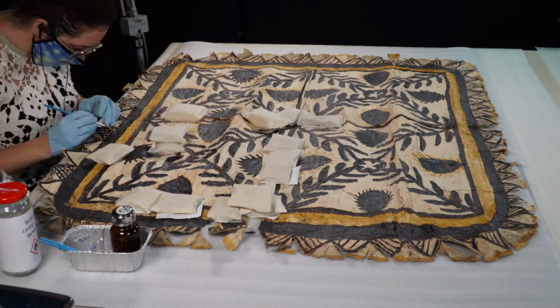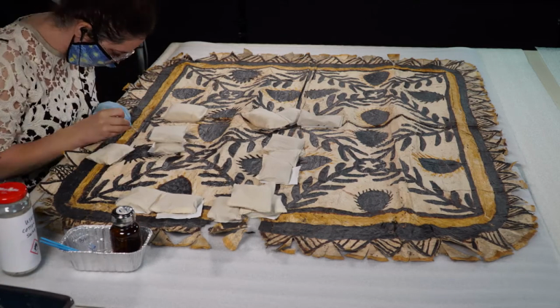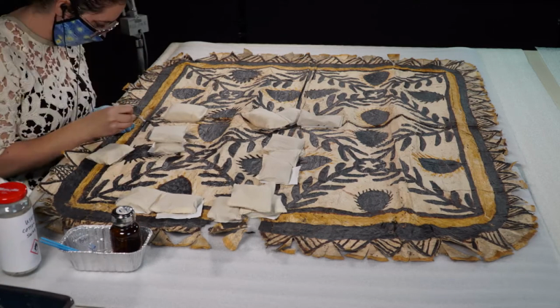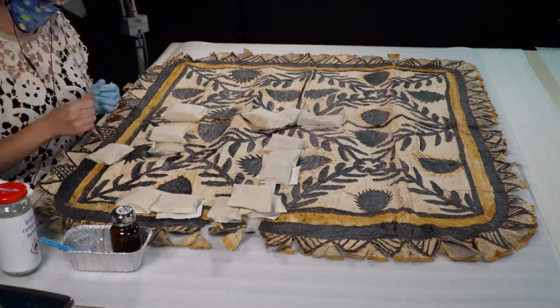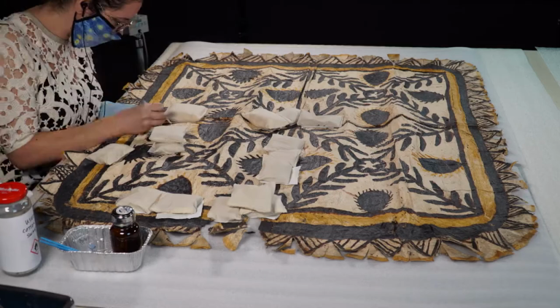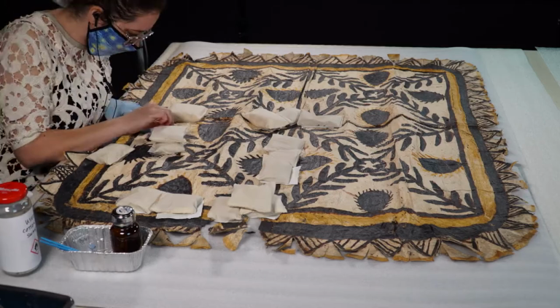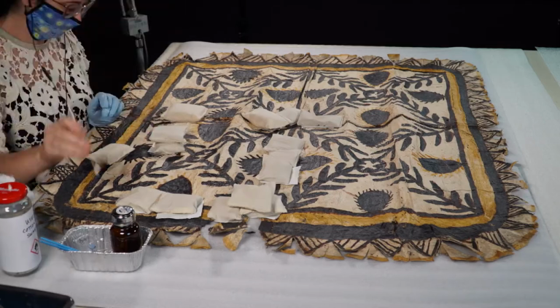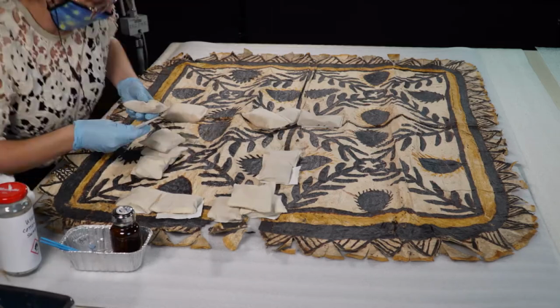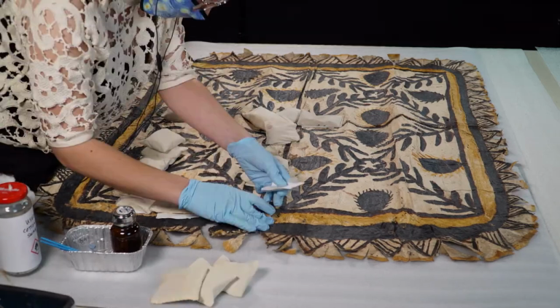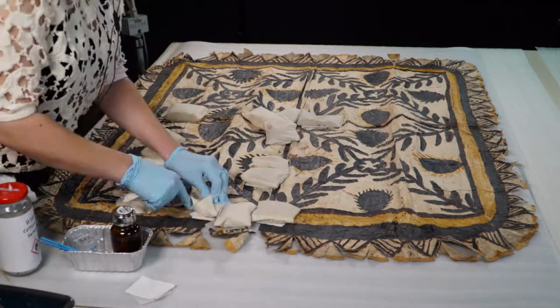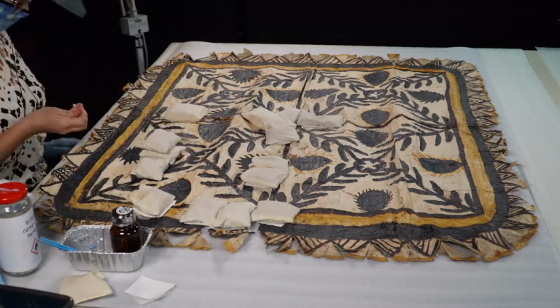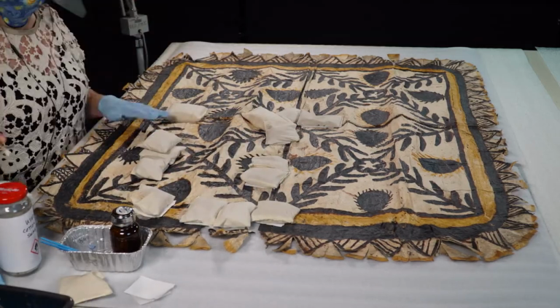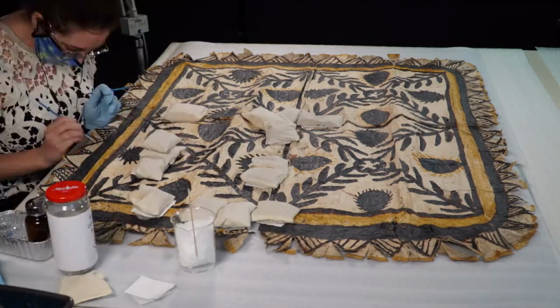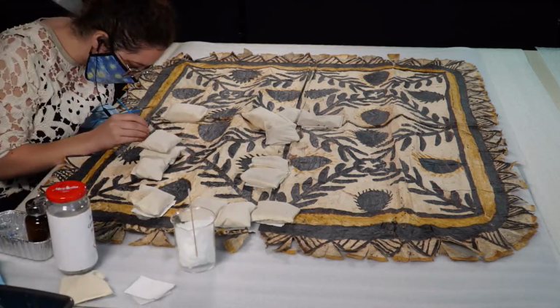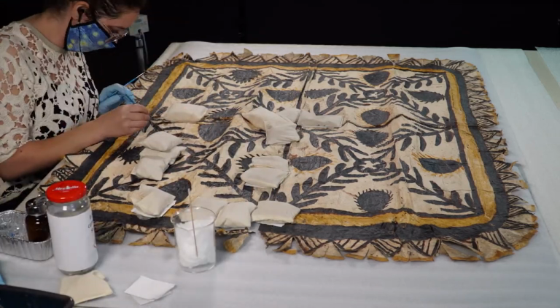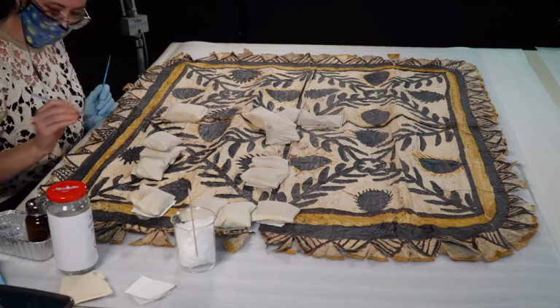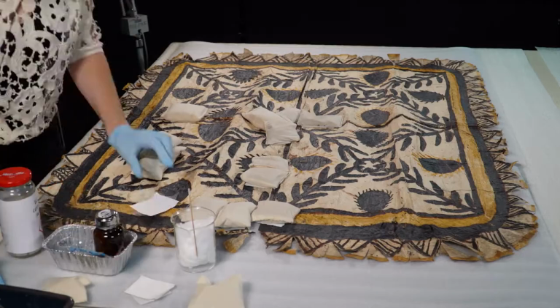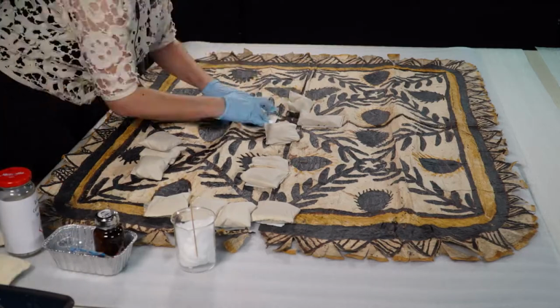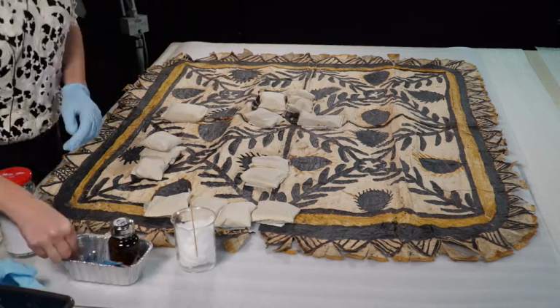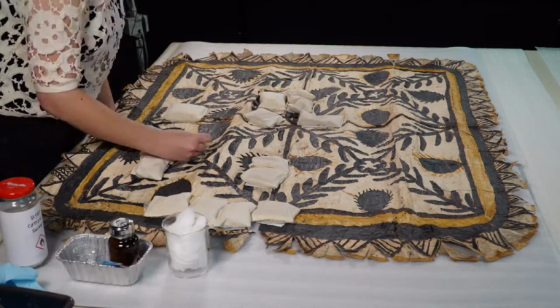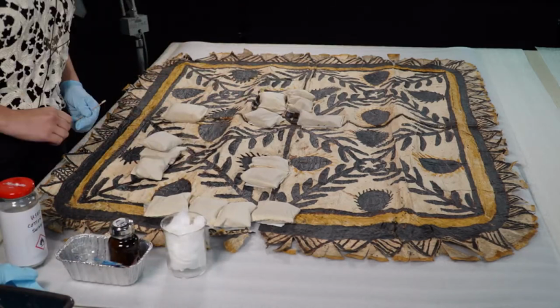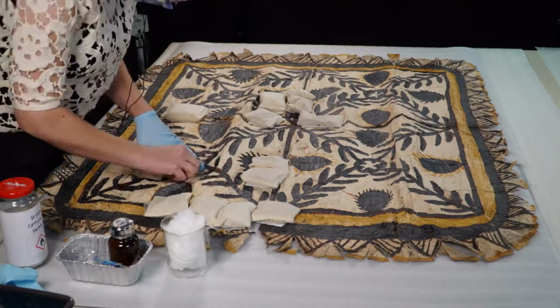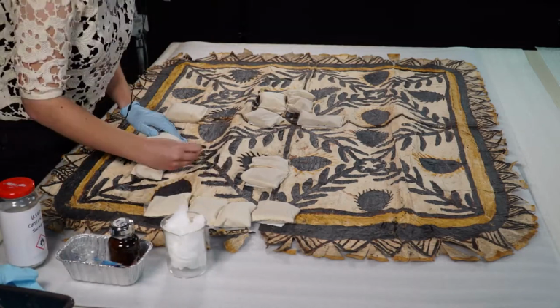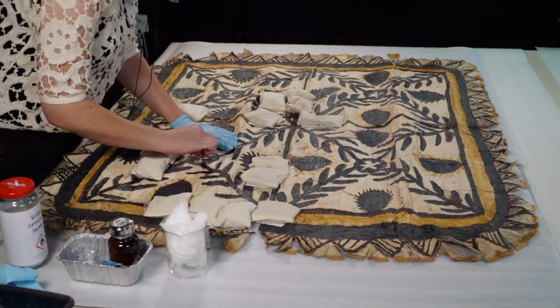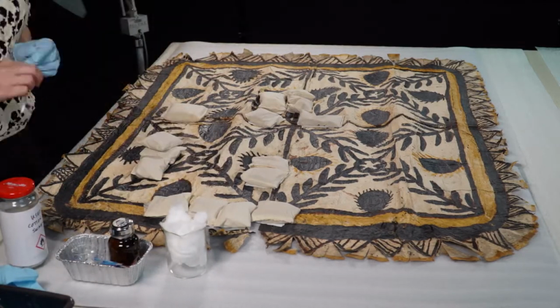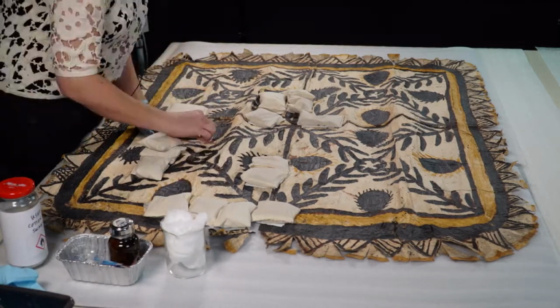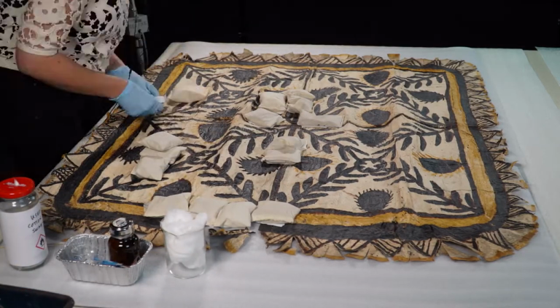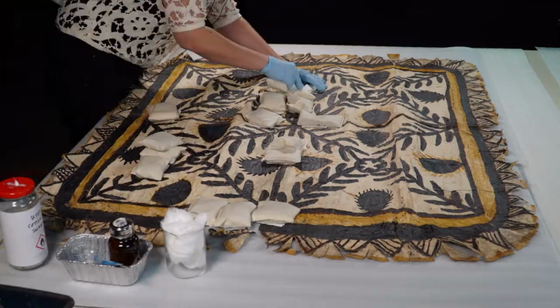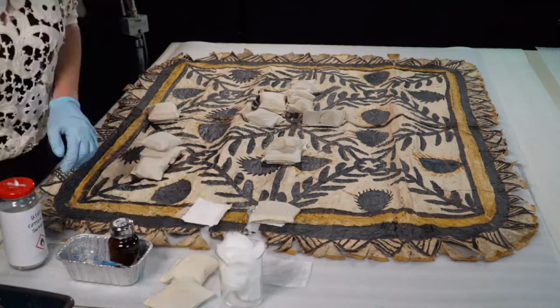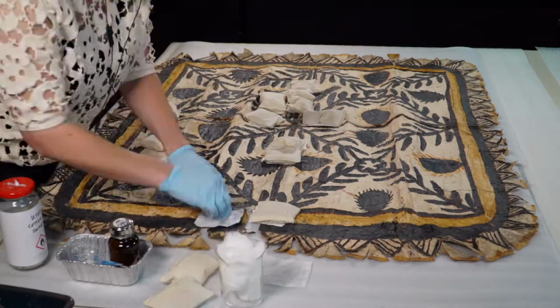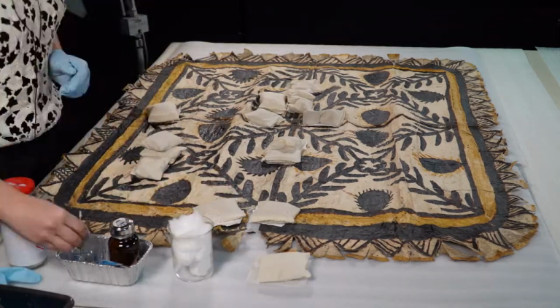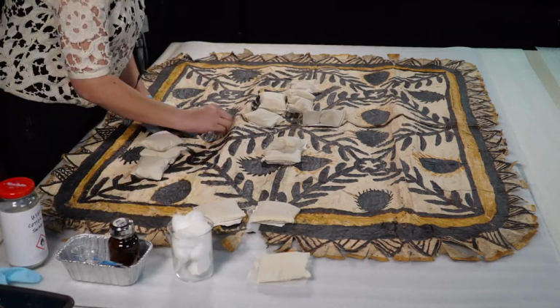Once the folds are evened out, it's easier to tell which sections need repair. Most of these repairs will happen on the back side of the artifact so that they will be minimally visible from the front. The exception is when I find a tear that looks as though it will get worse if I turn over the tapa before addressing it.